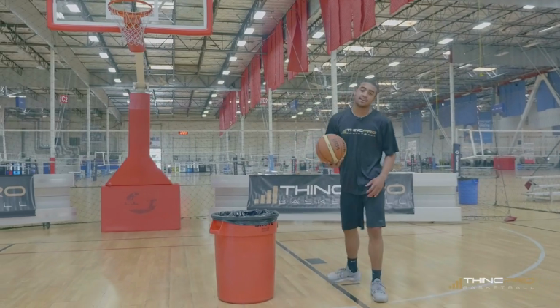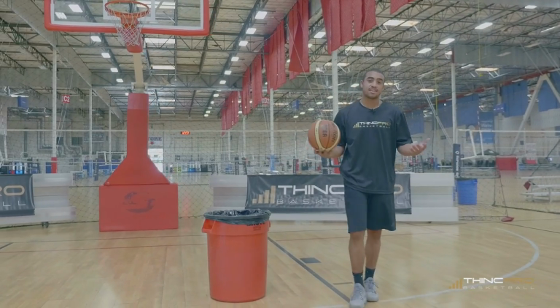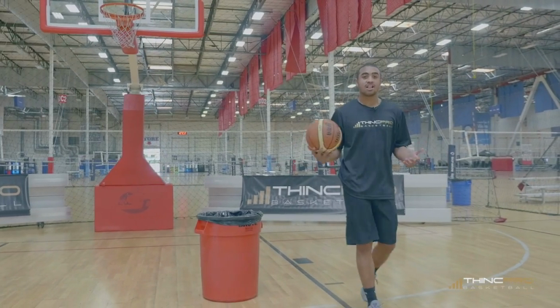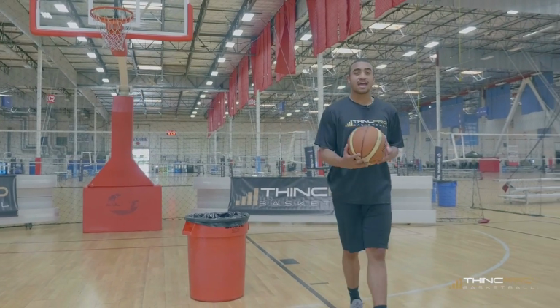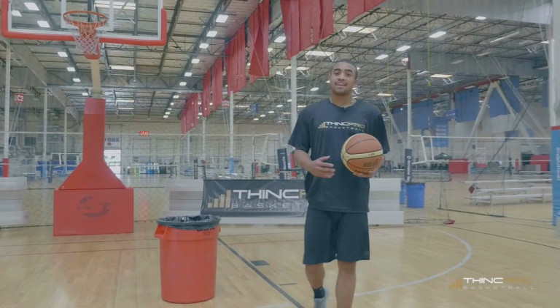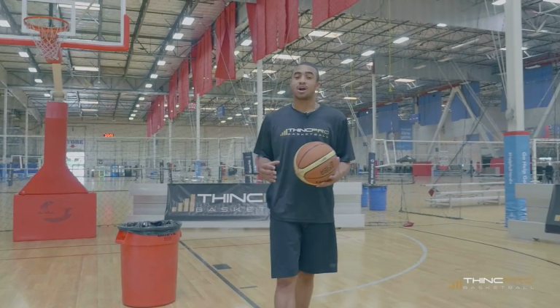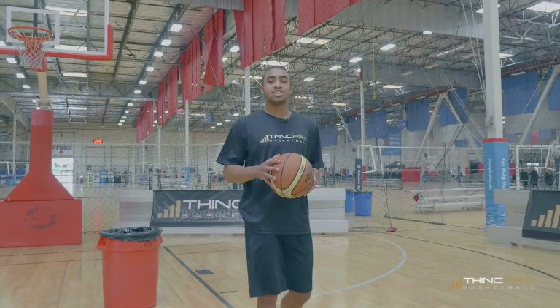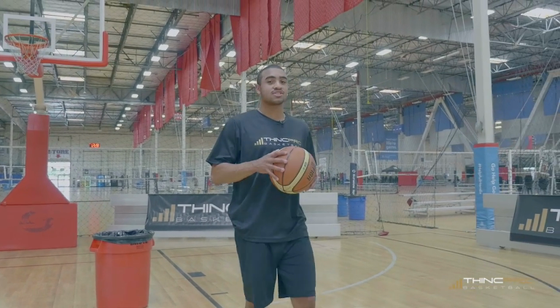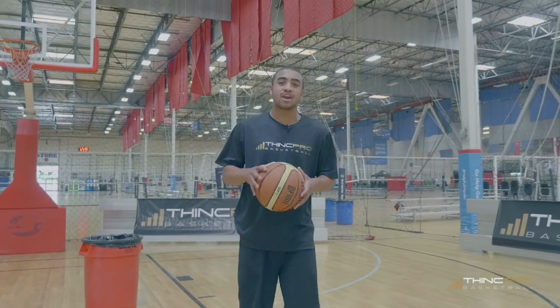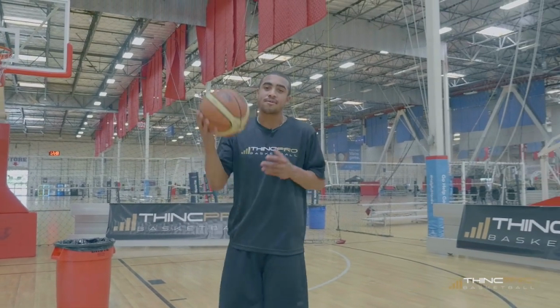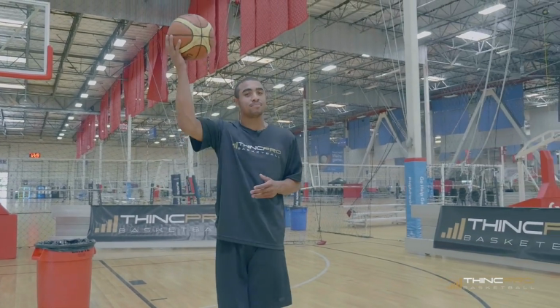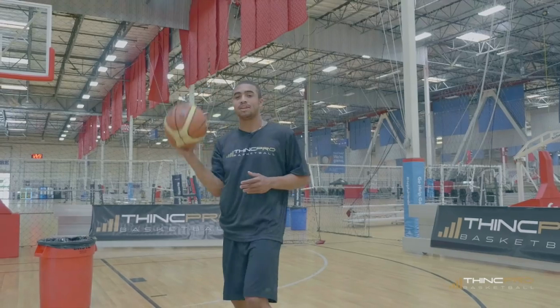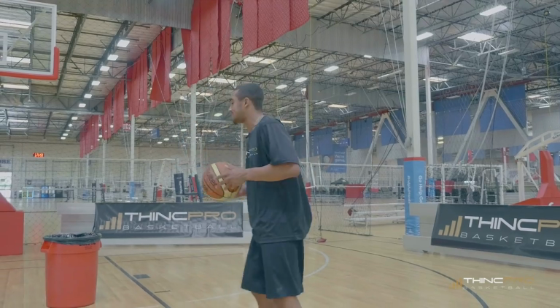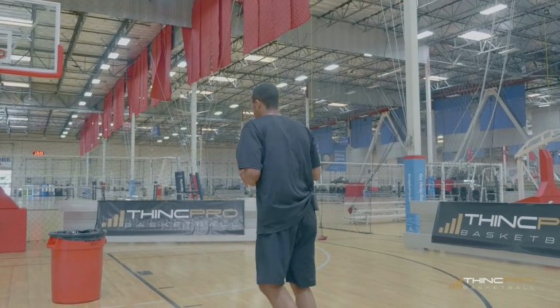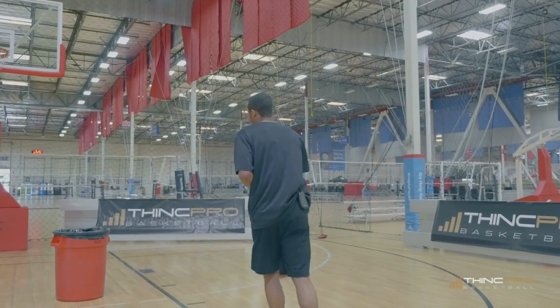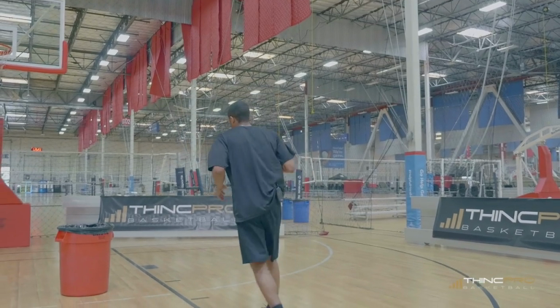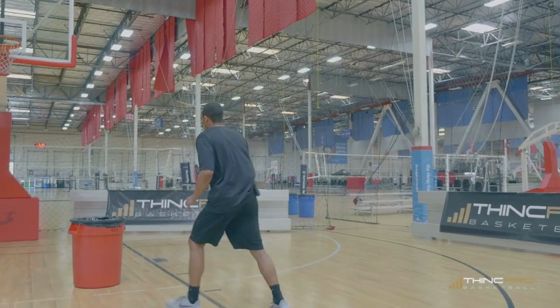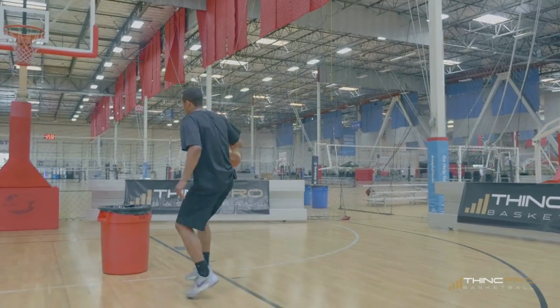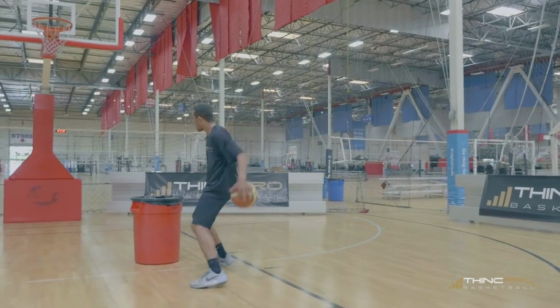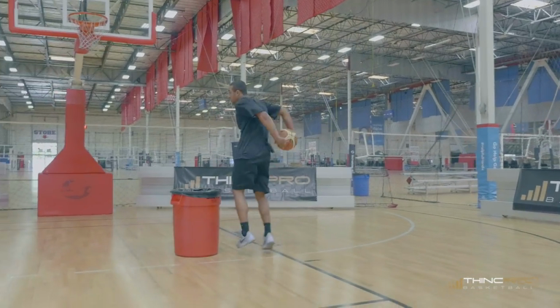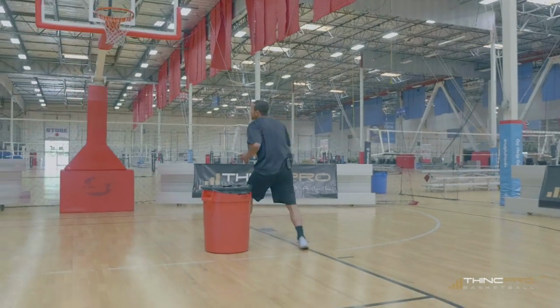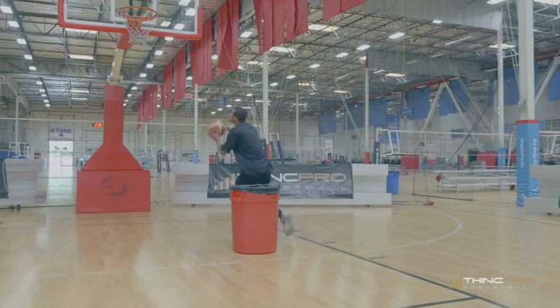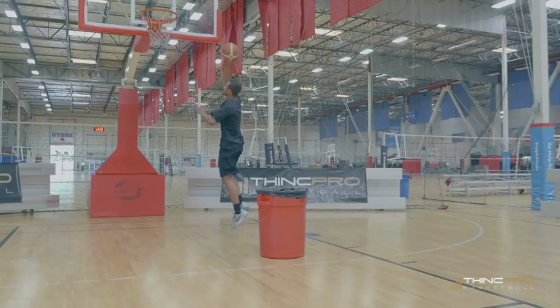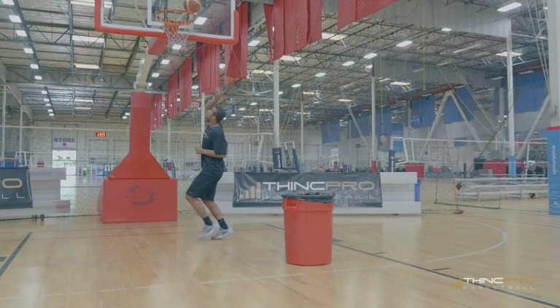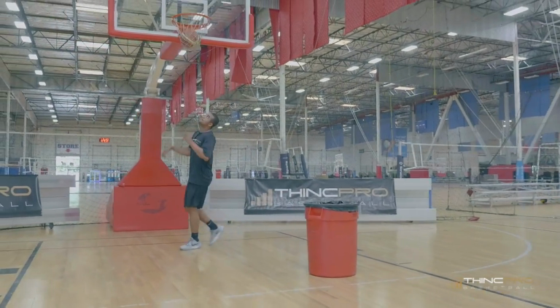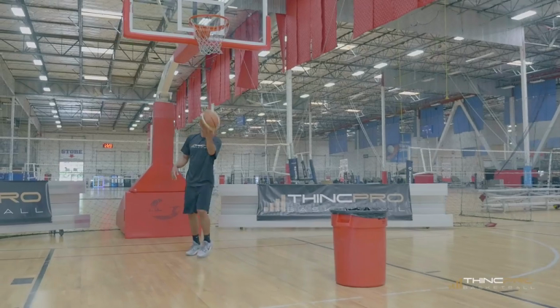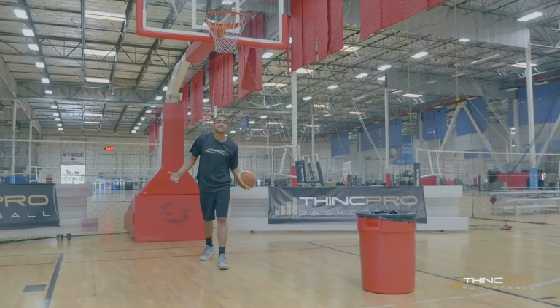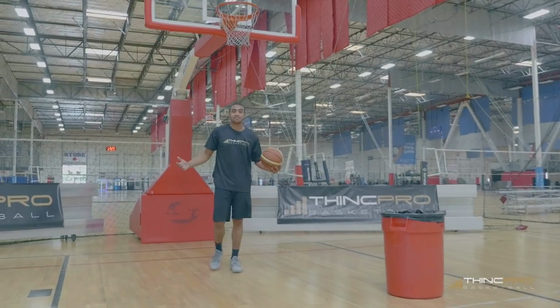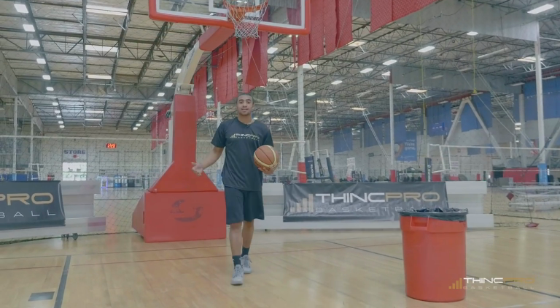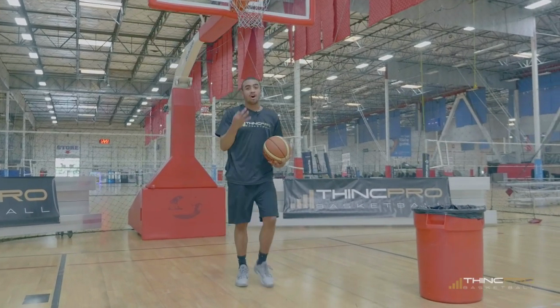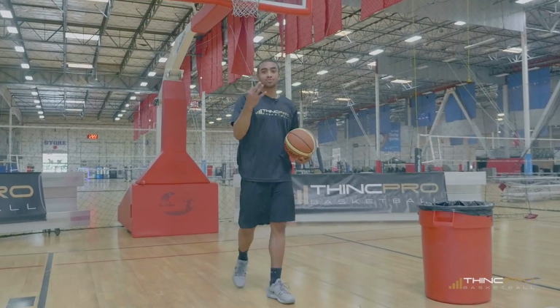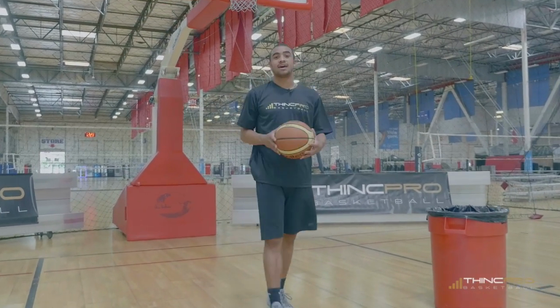And then after that, it's barbecue chicken, it's all gravy baby — put the ball in the basket. Behind the back, hop, finish. And that's the Shake and Bake, all in three steps.